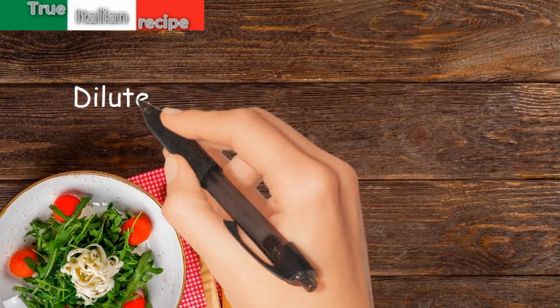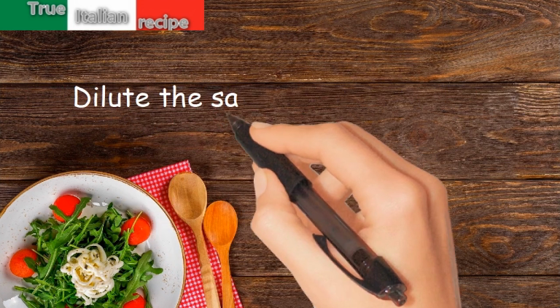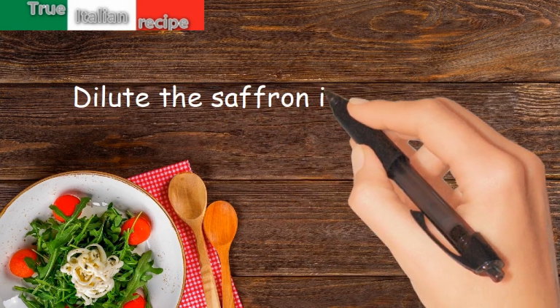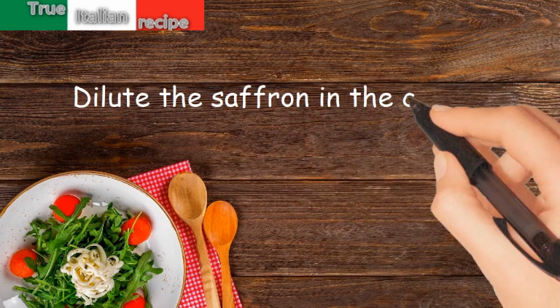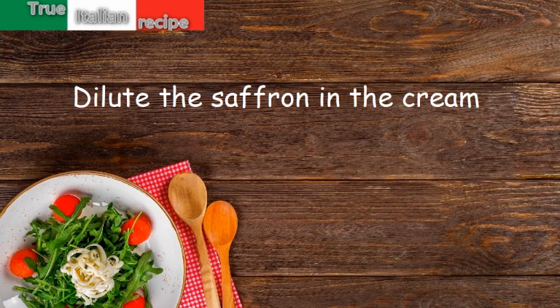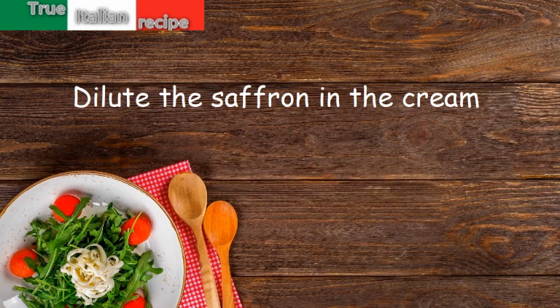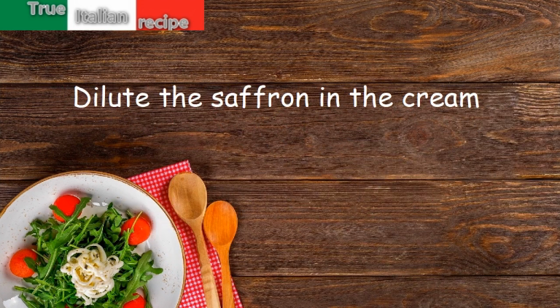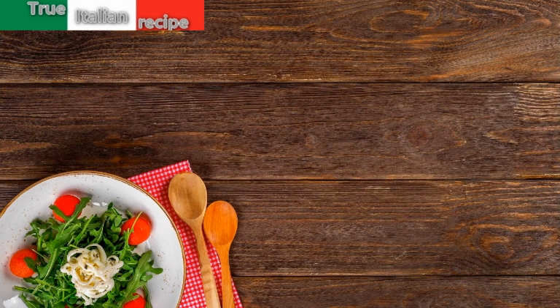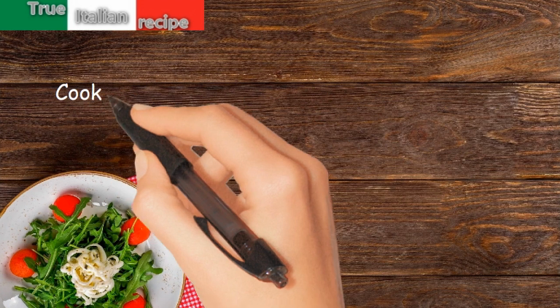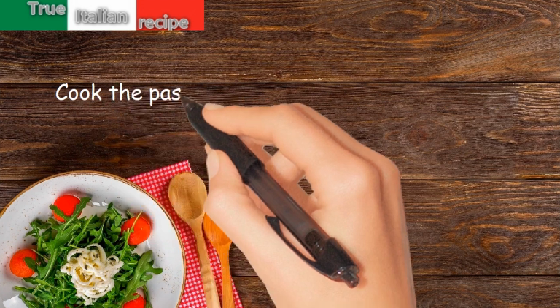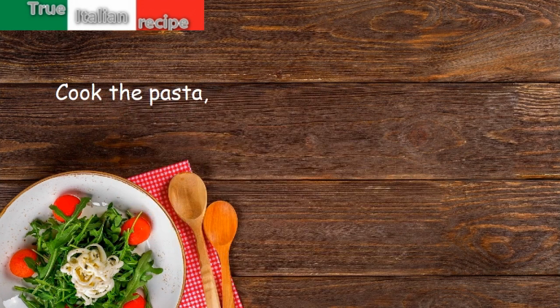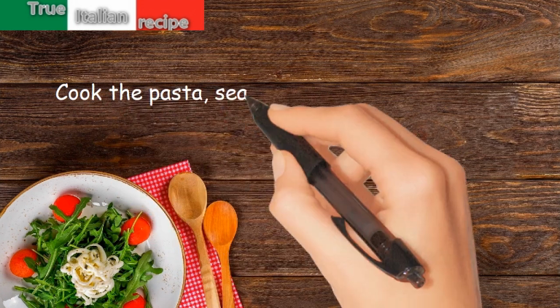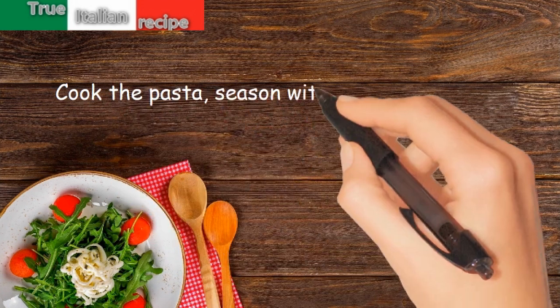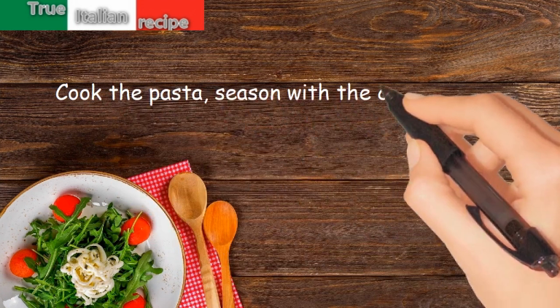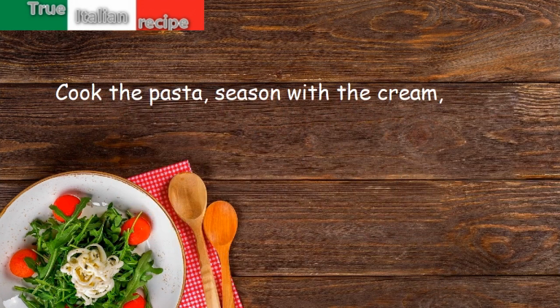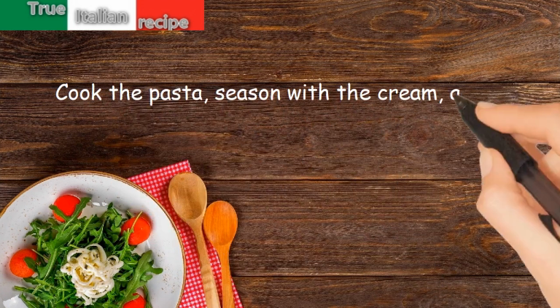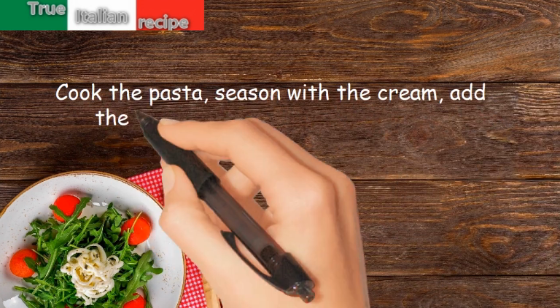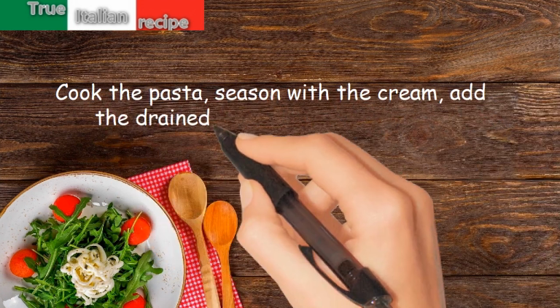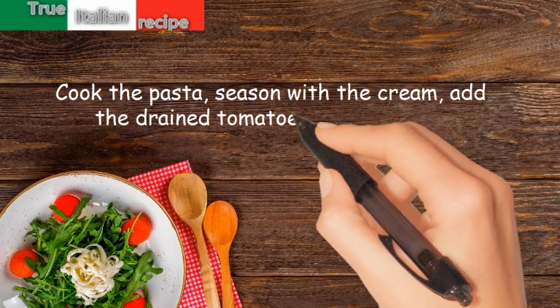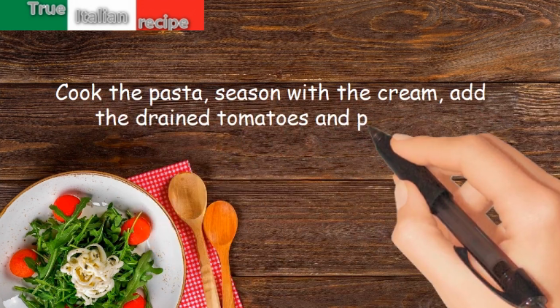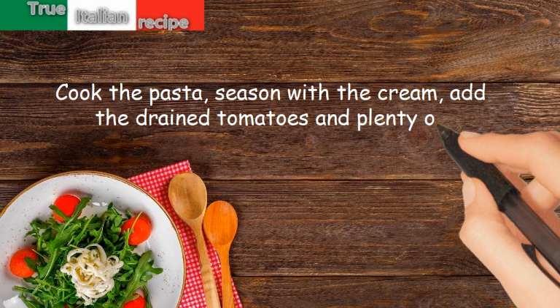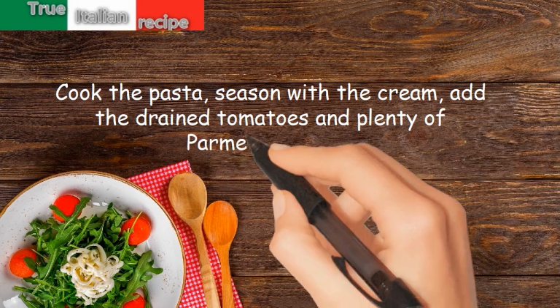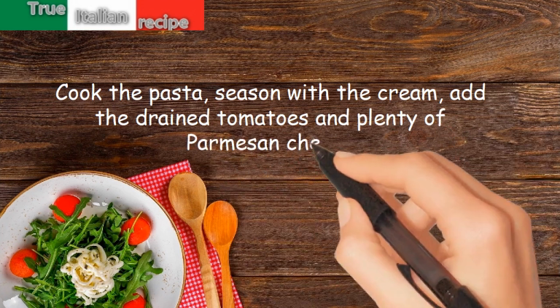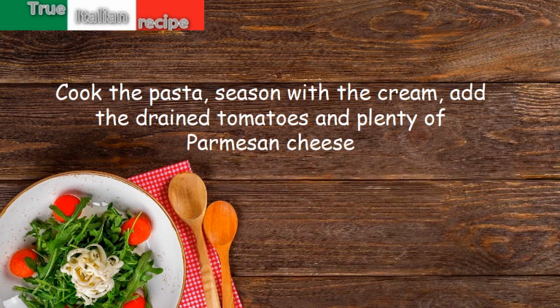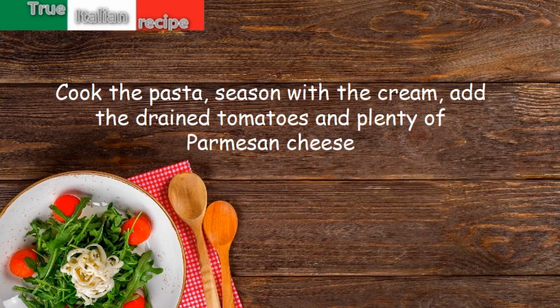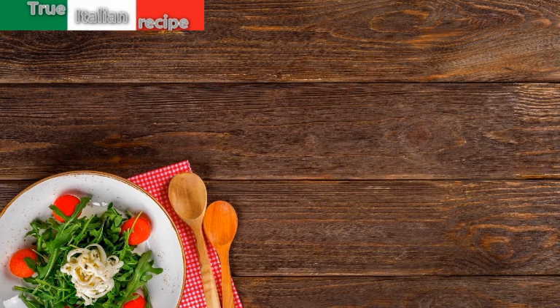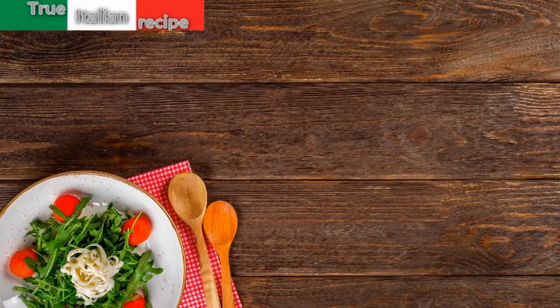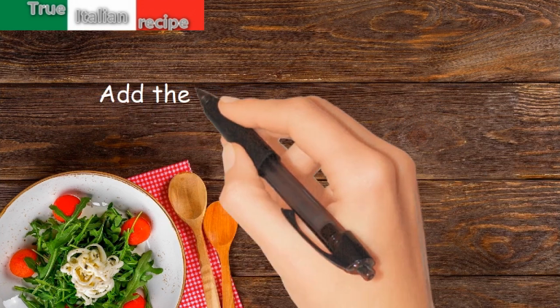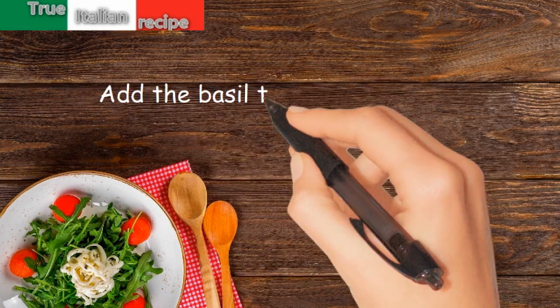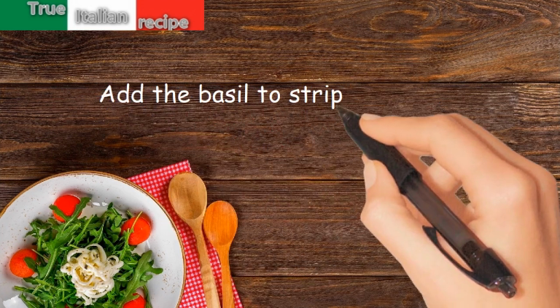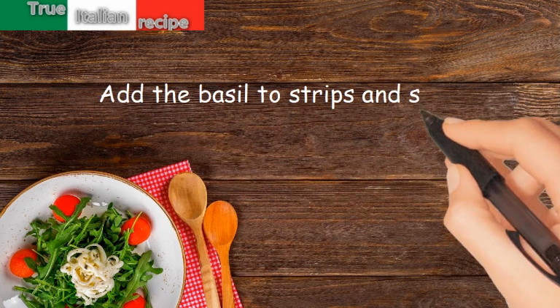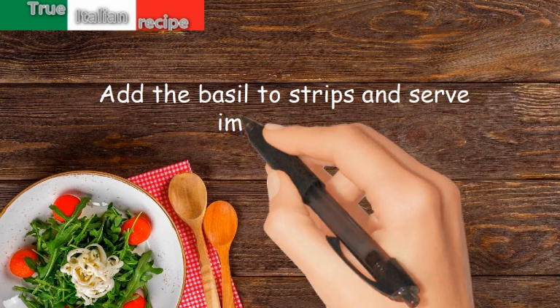Dilute the saffron in the cream. Cook the pasta. Season with the cream. Add the drained tomatoes and plenty of Parmesan cheese. Add the basil in strips and serve immediately.